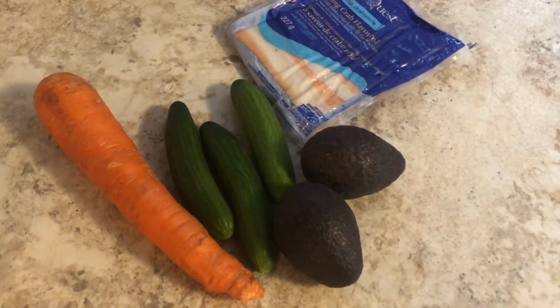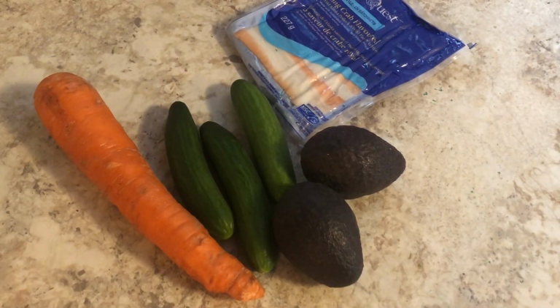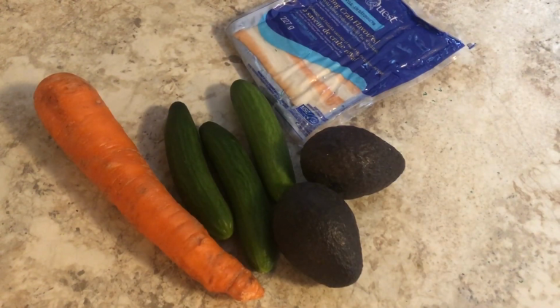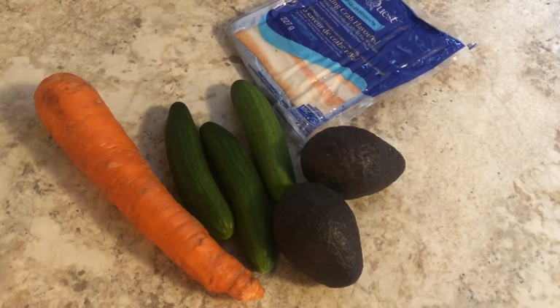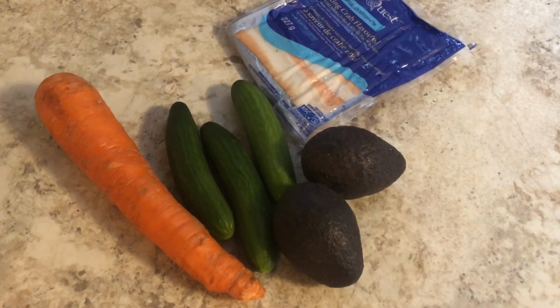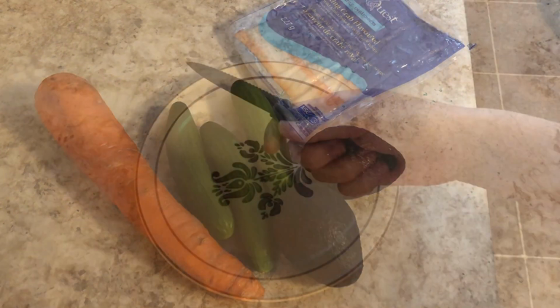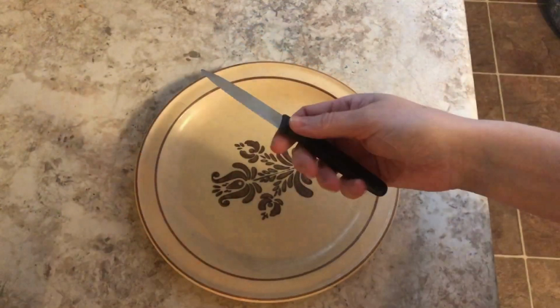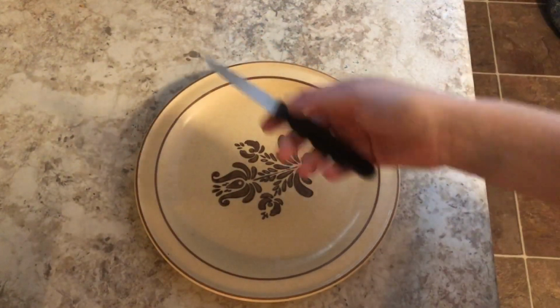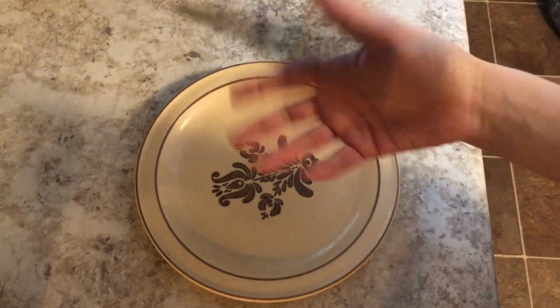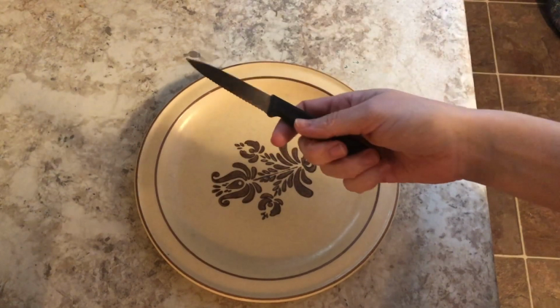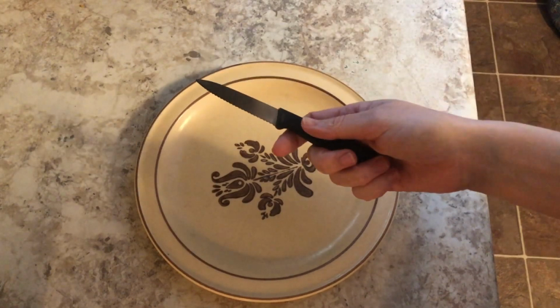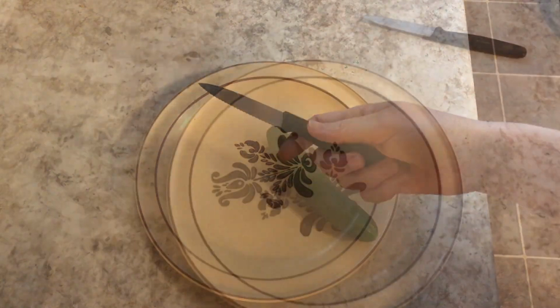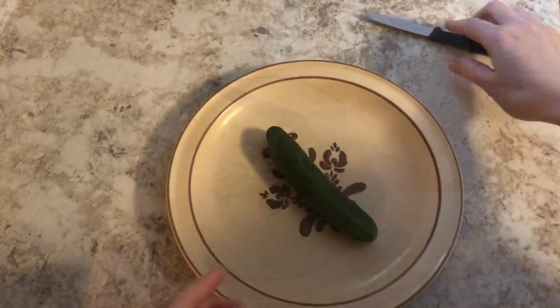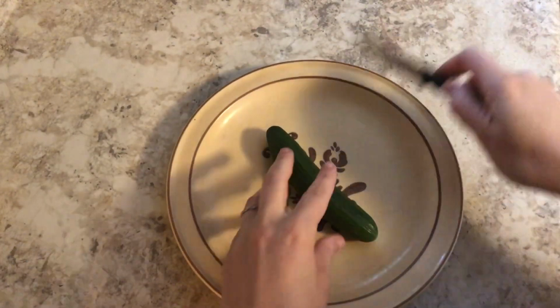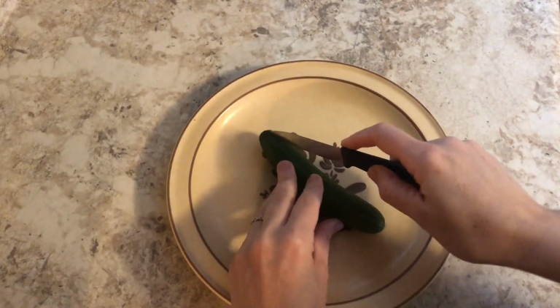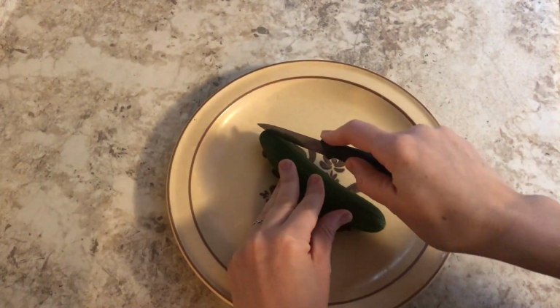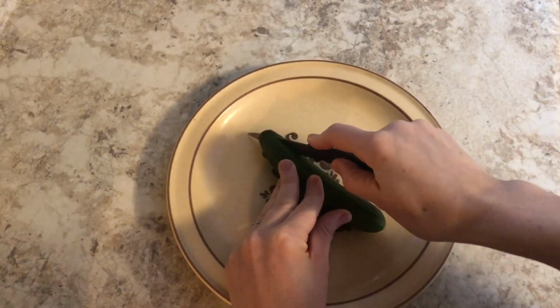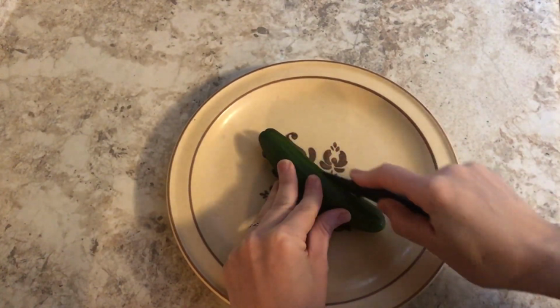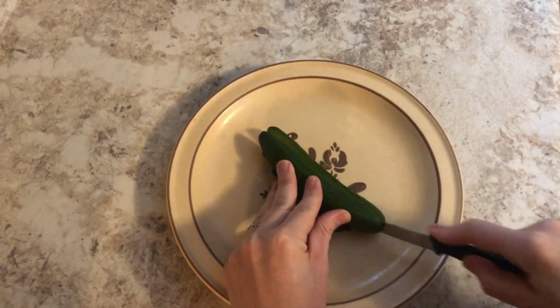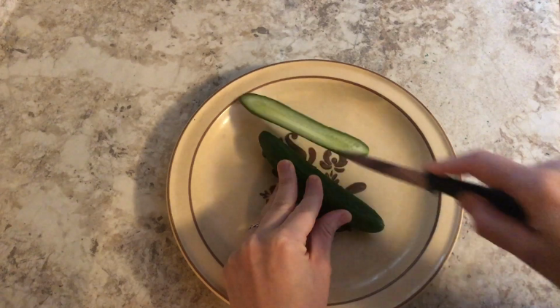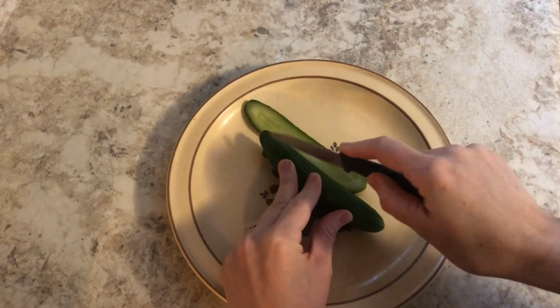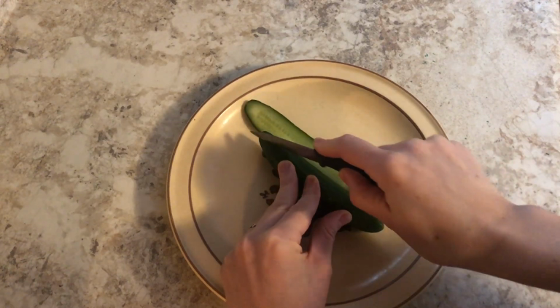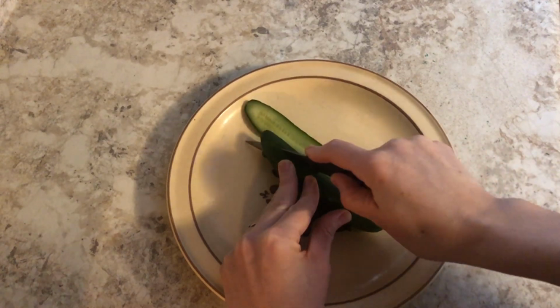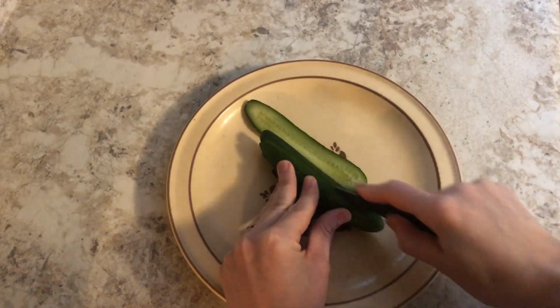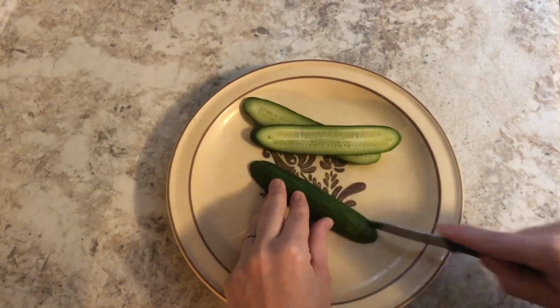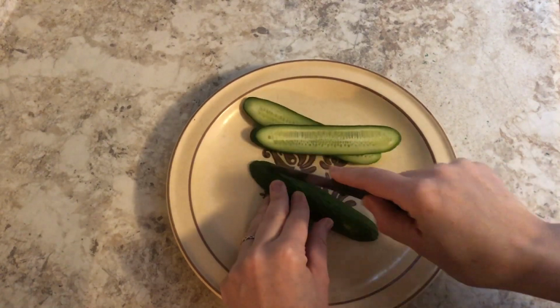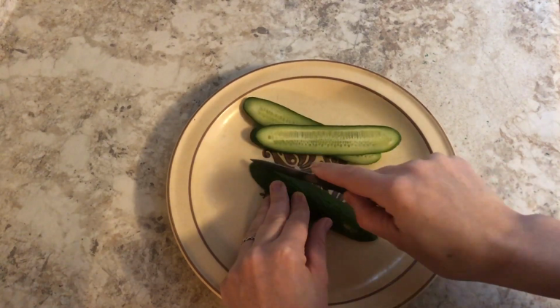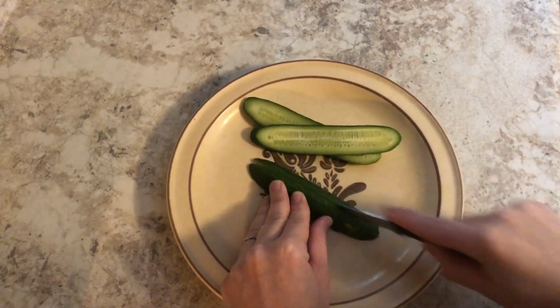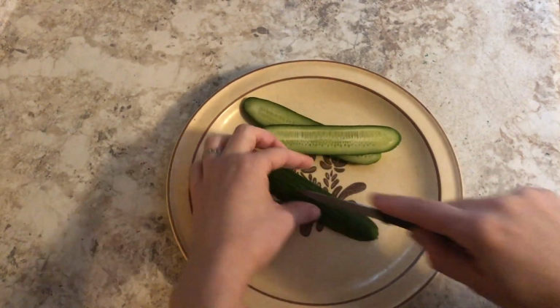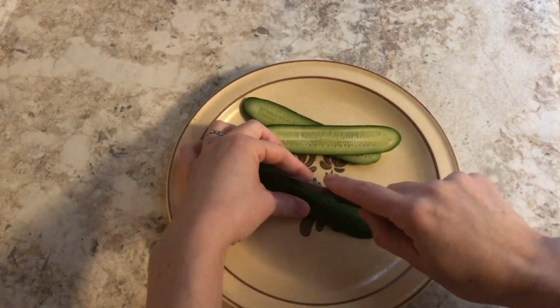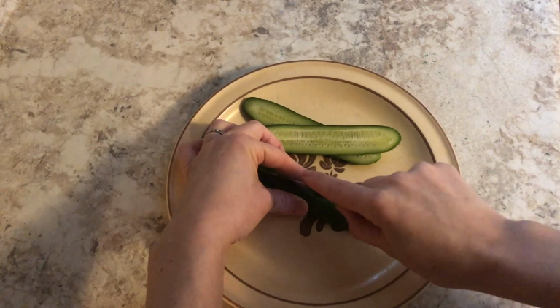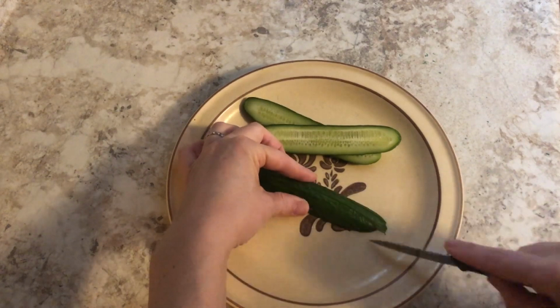Meanwhile we can prepare what goes inside the sushi. We can start by cutting up the cucumber into slices and then we'll cut them into strips.